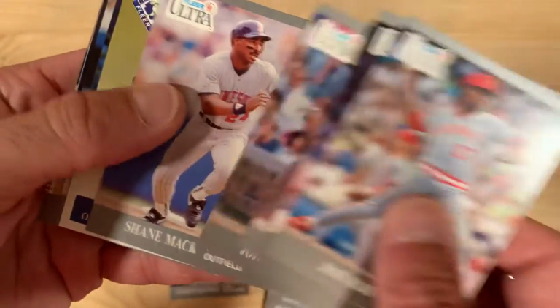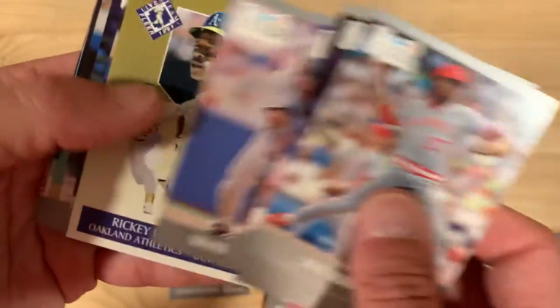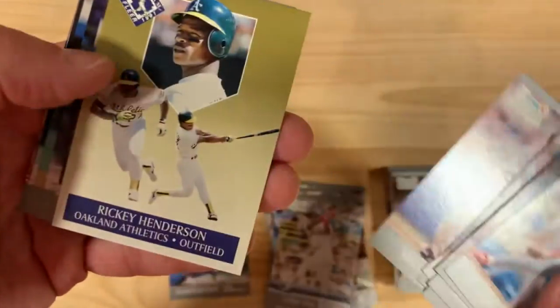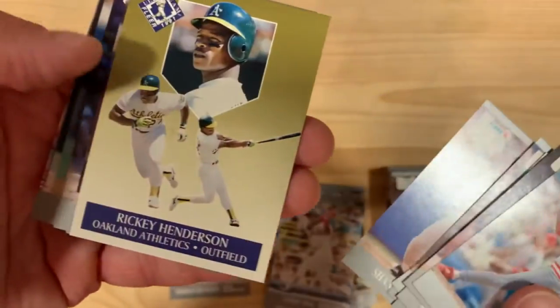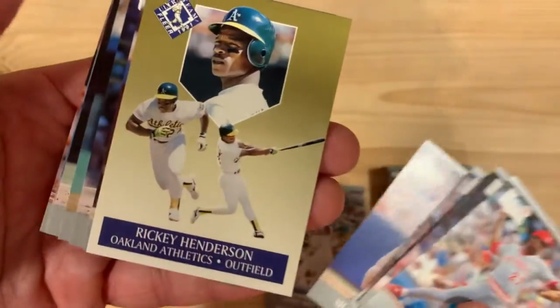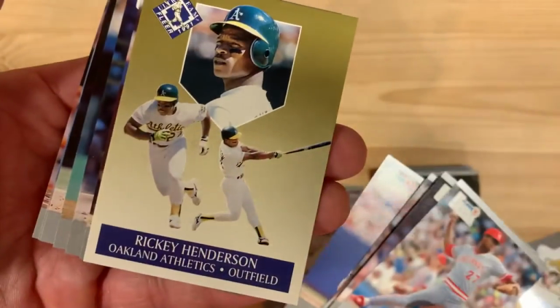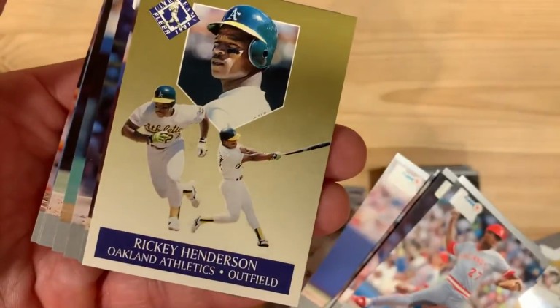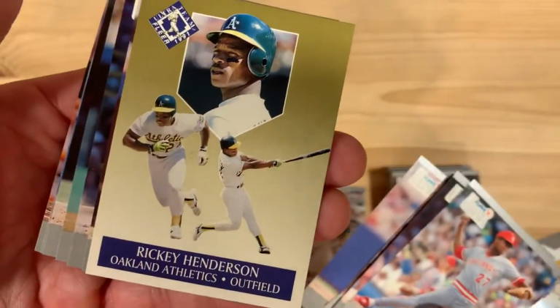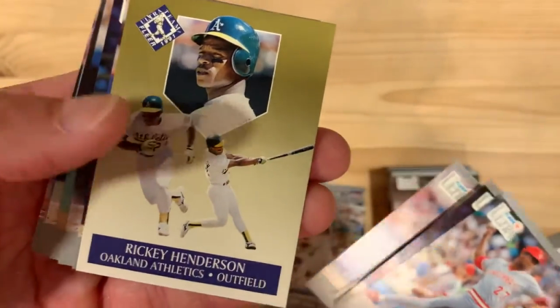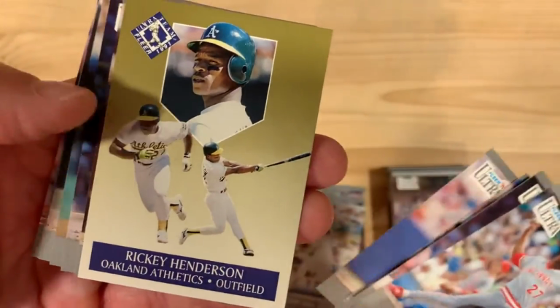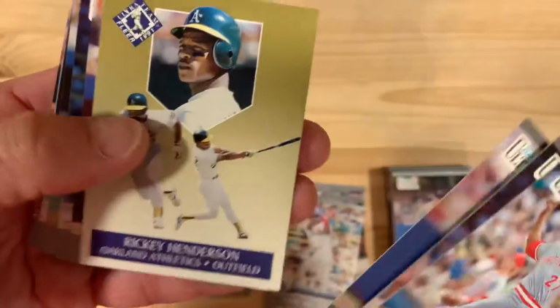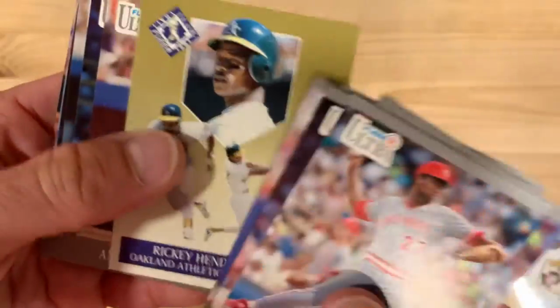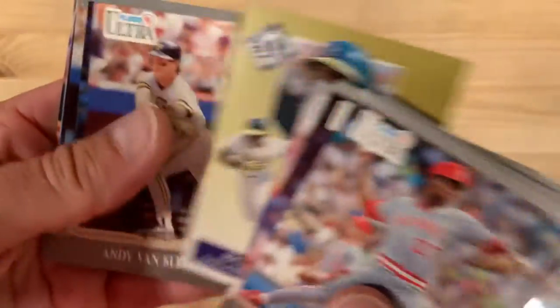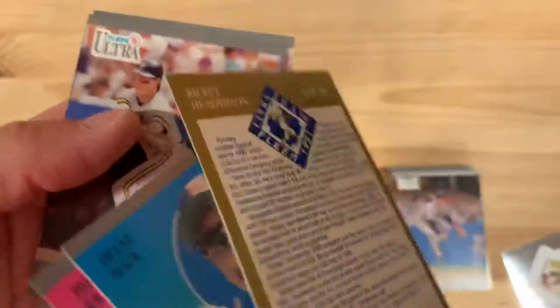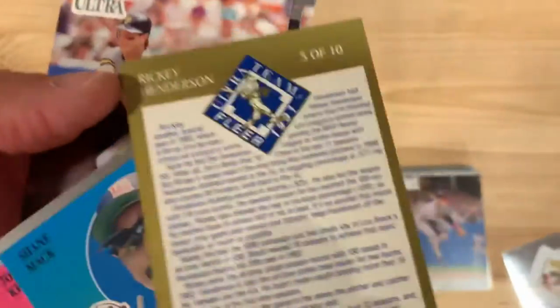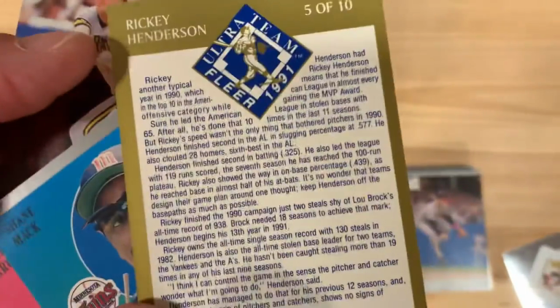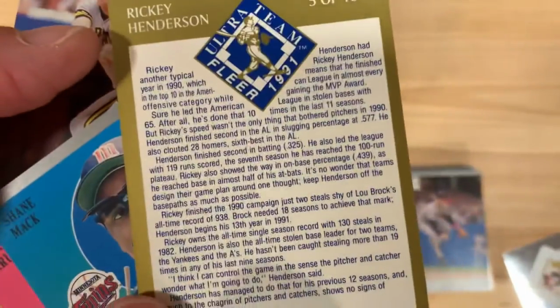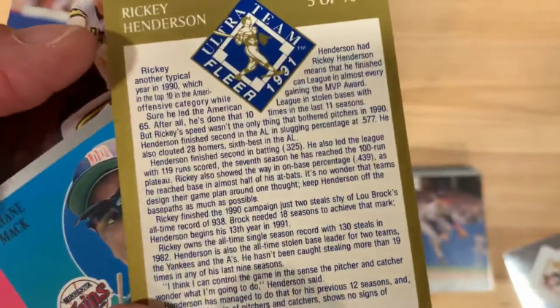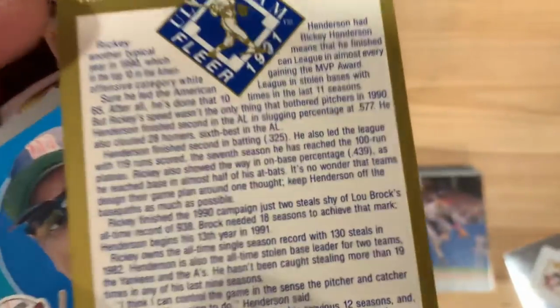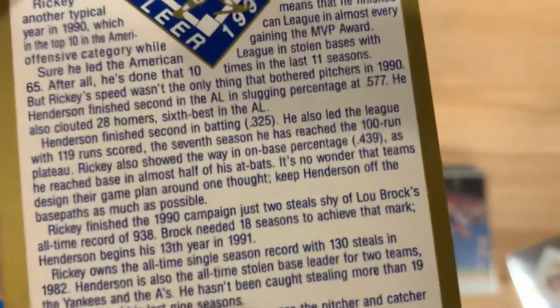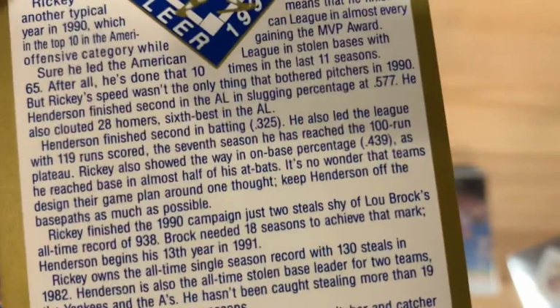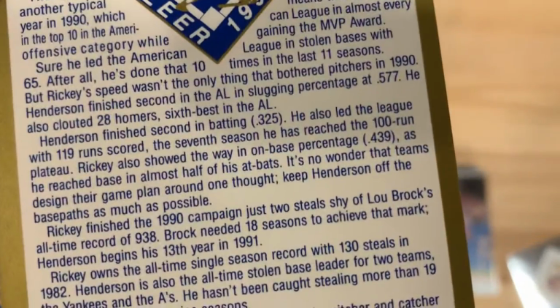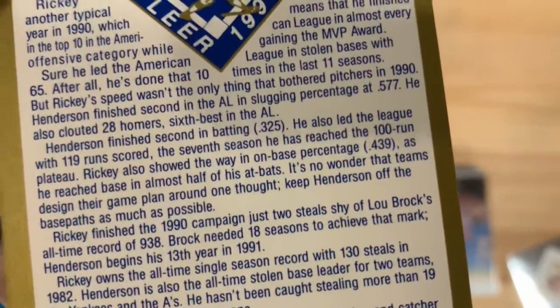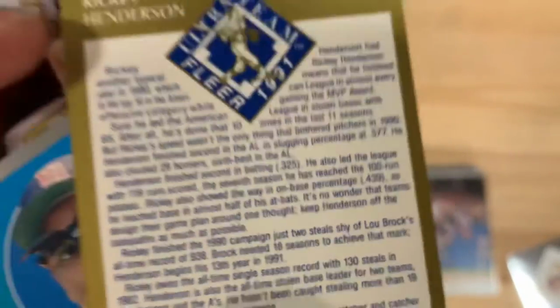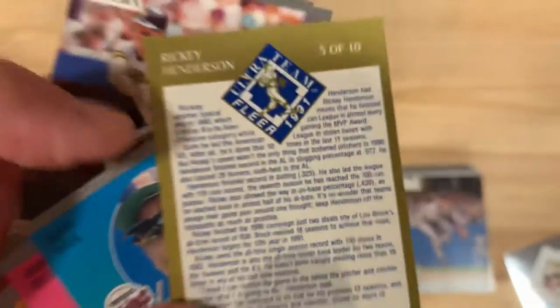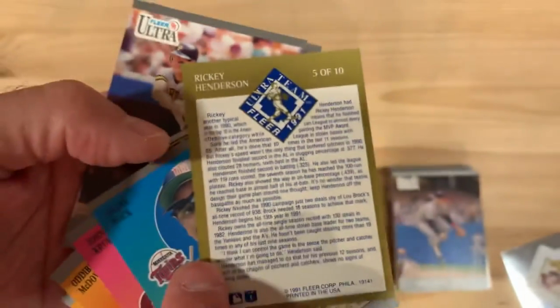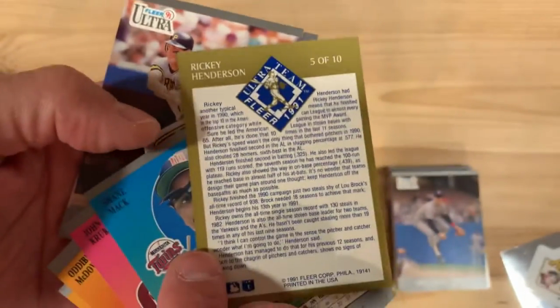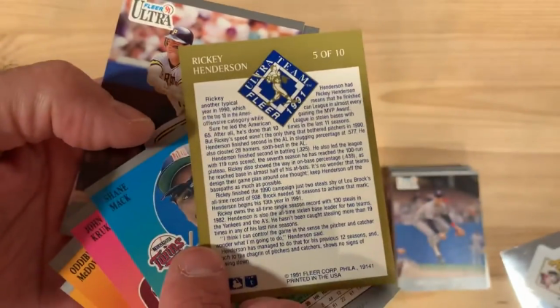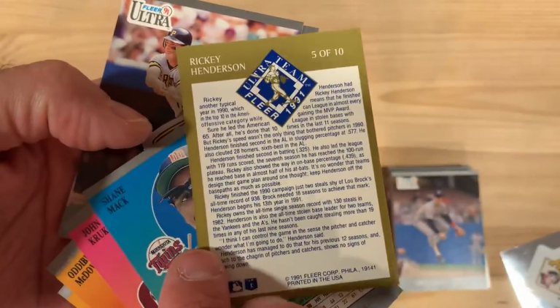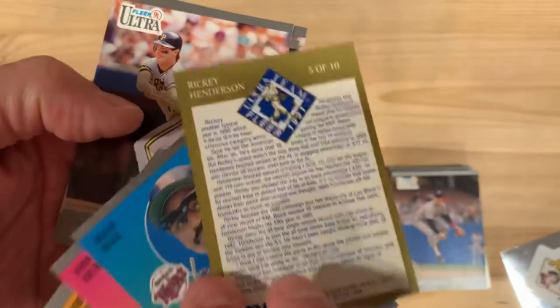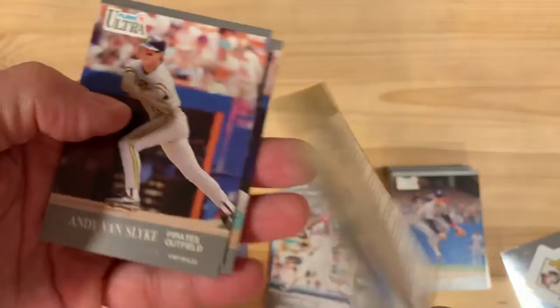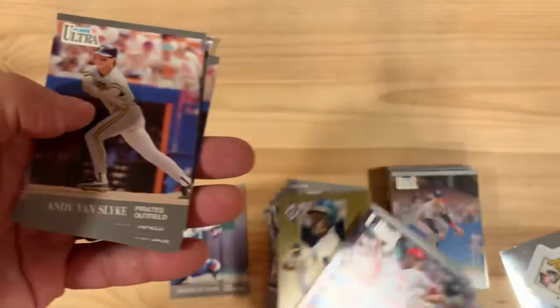We got another gold card — this is a Rickey Henderson. That's a good one. Look at all that tiny, tiny text. In real life it's just really super small.